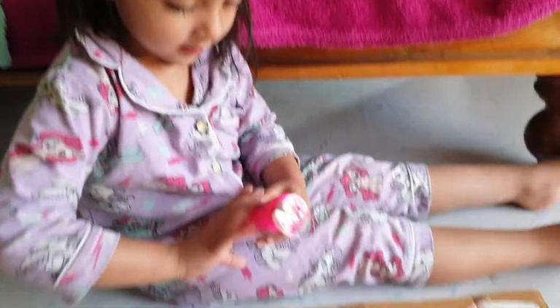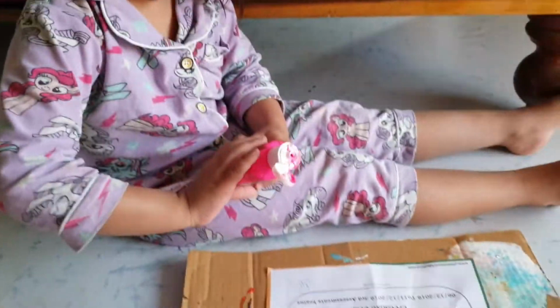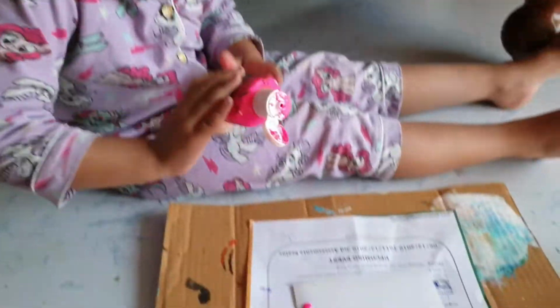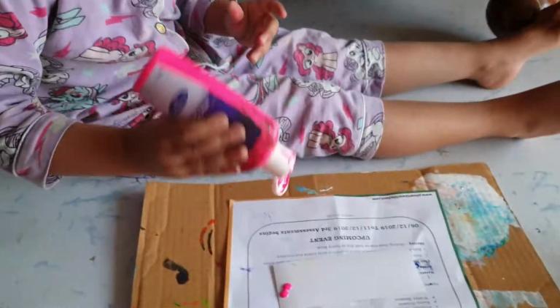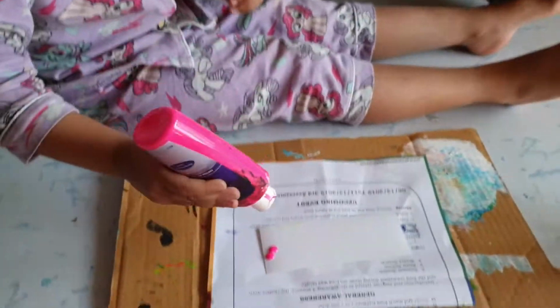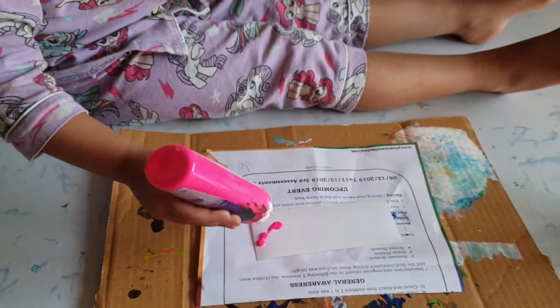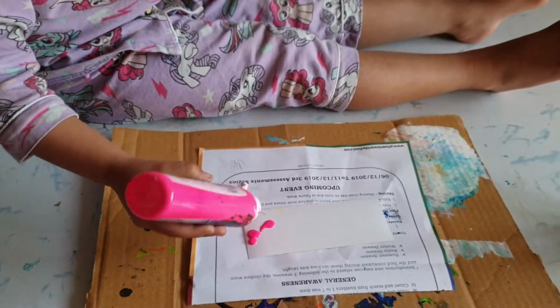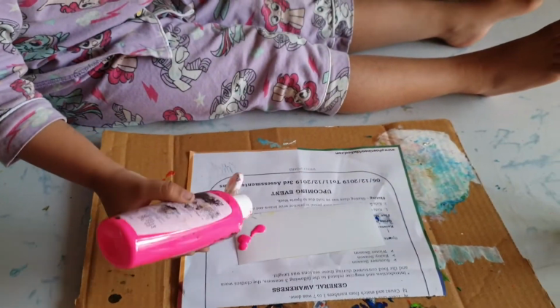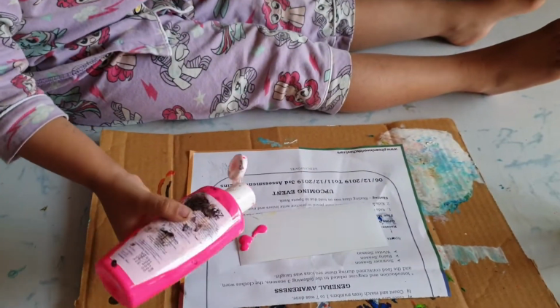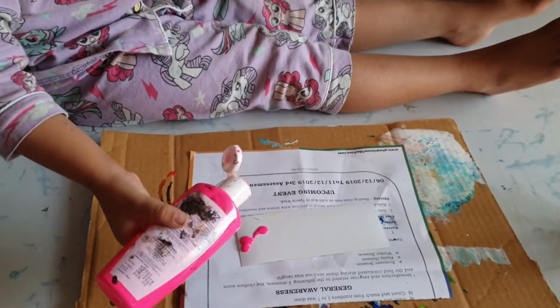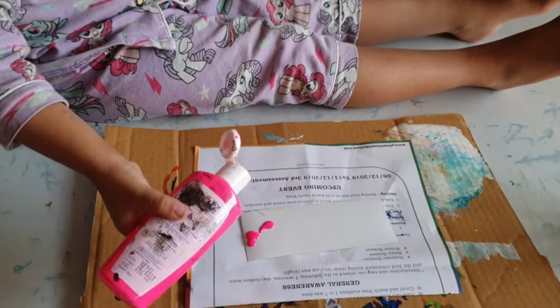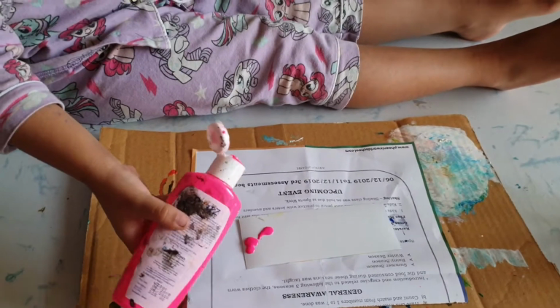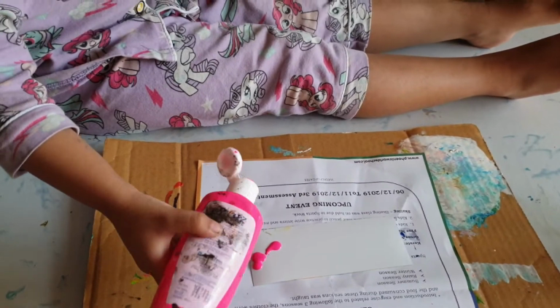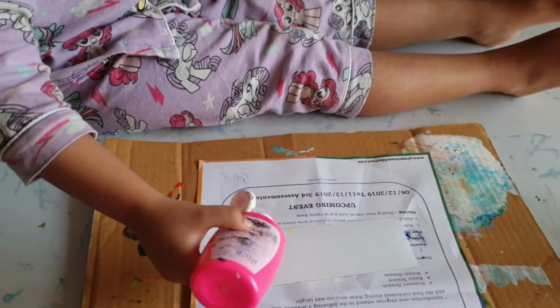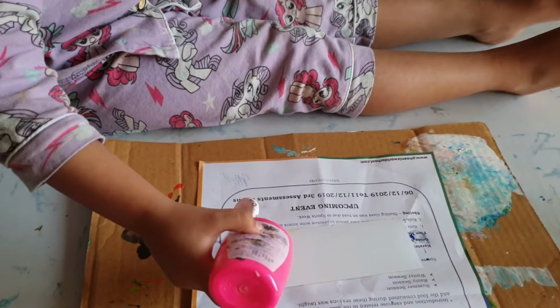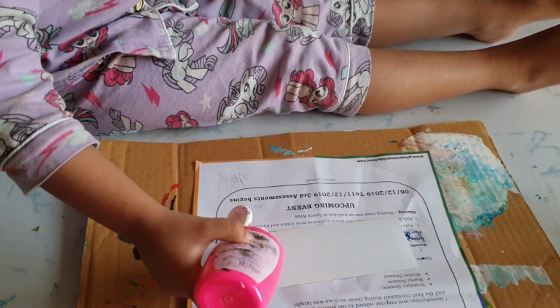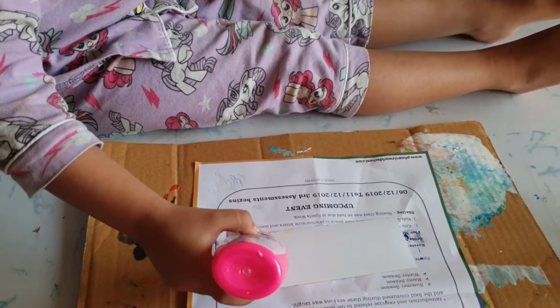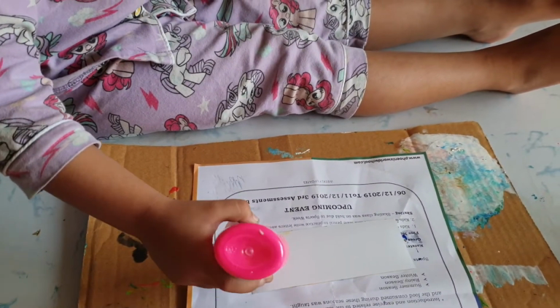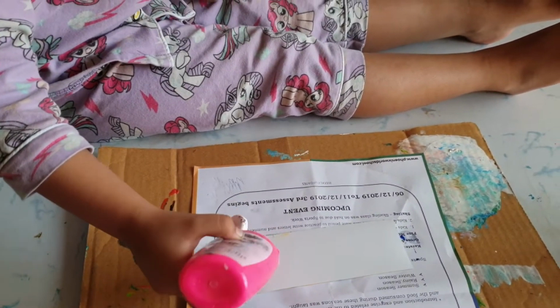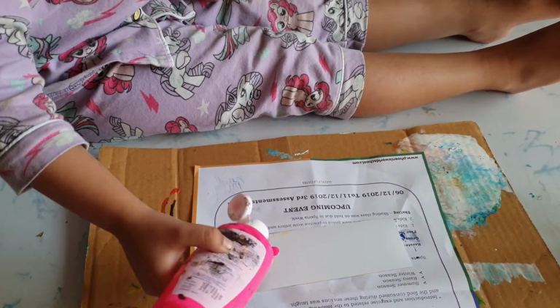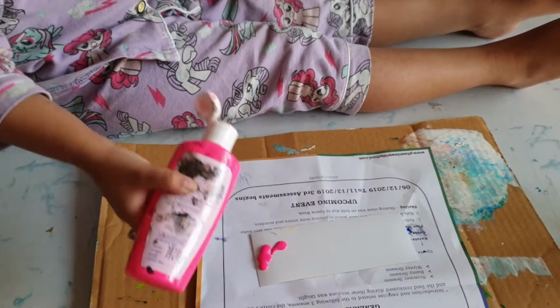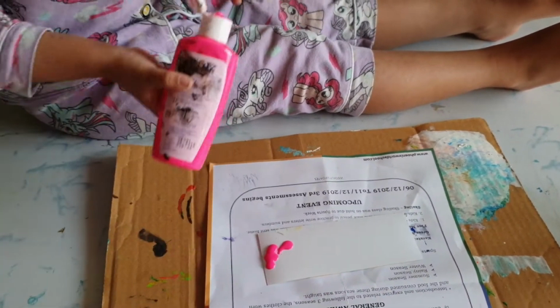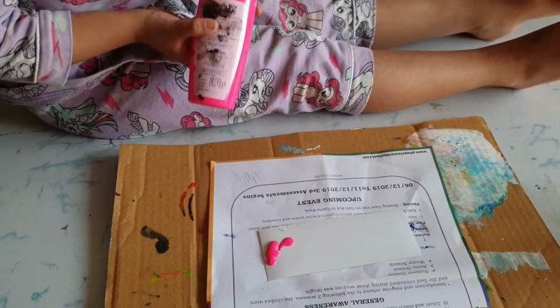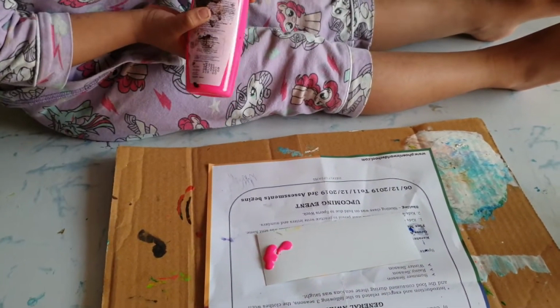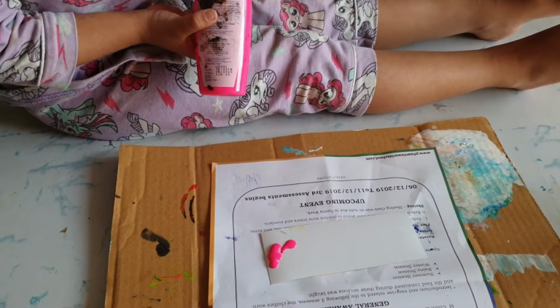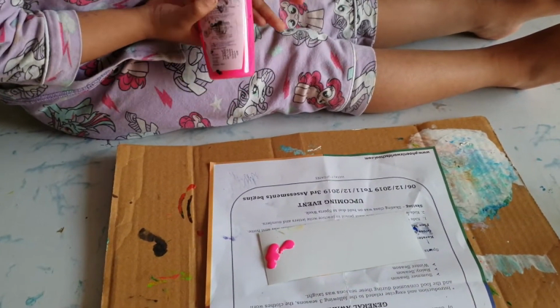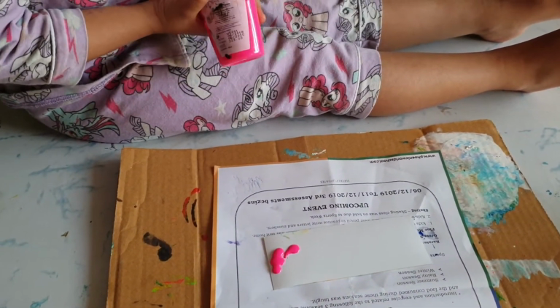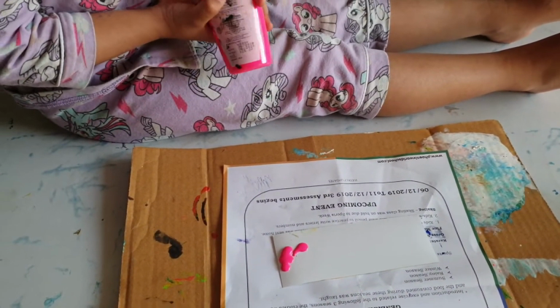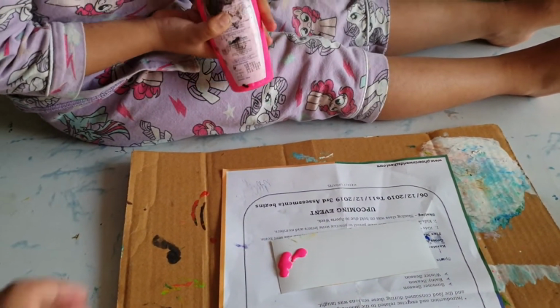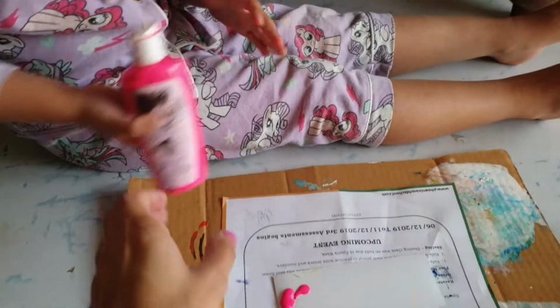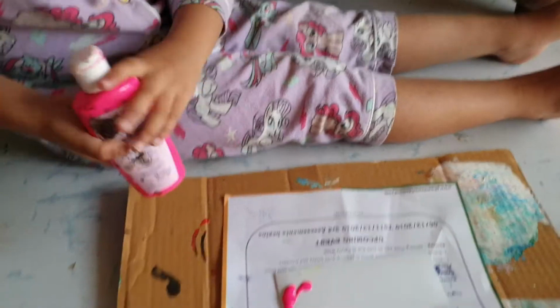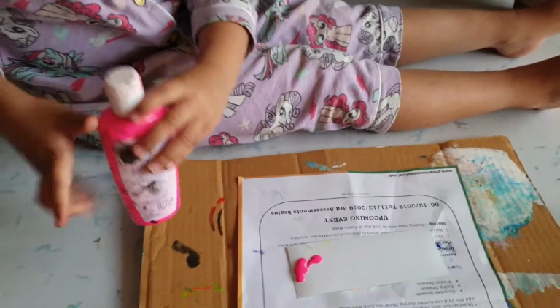Pink color you are going to put. Put little, not too much. Shall I help you to put some color on it? No. You are going to do it yourself? Yeah.